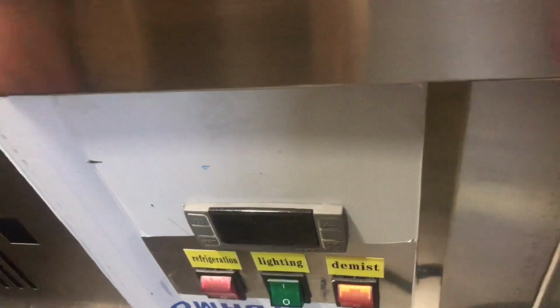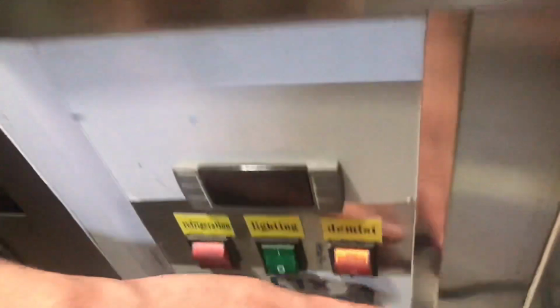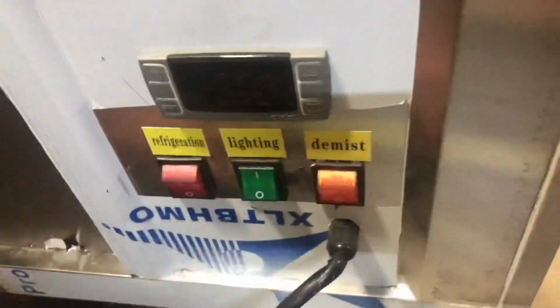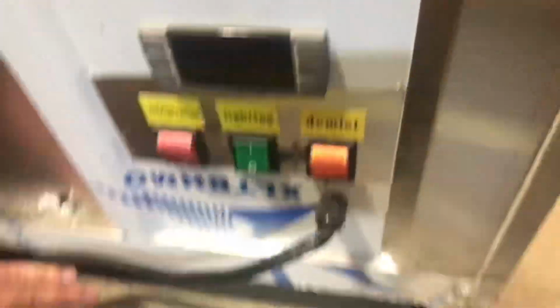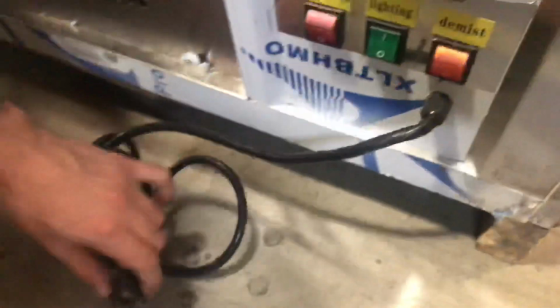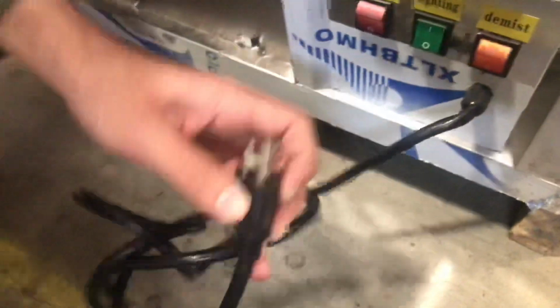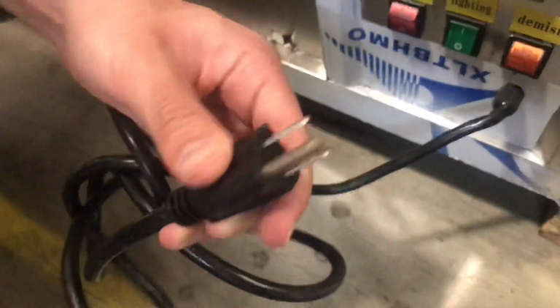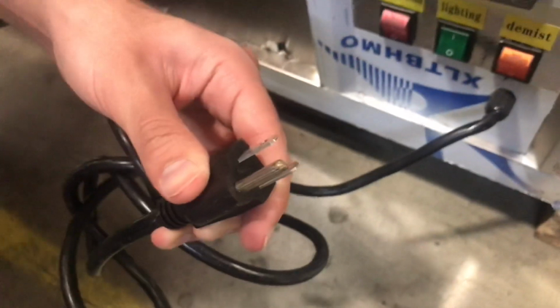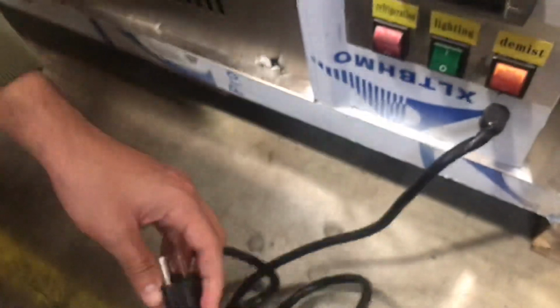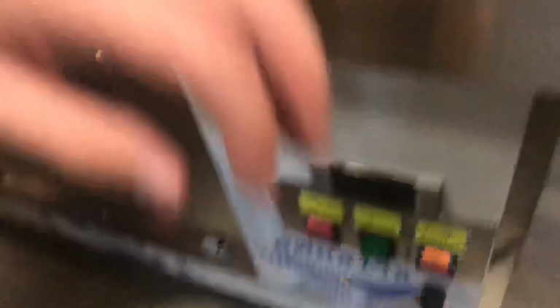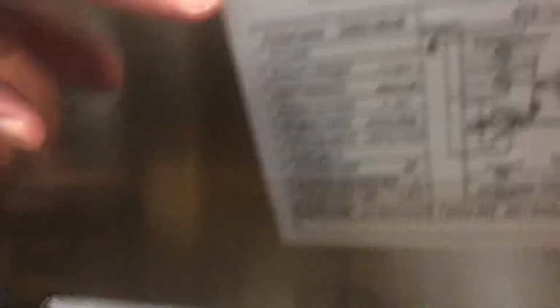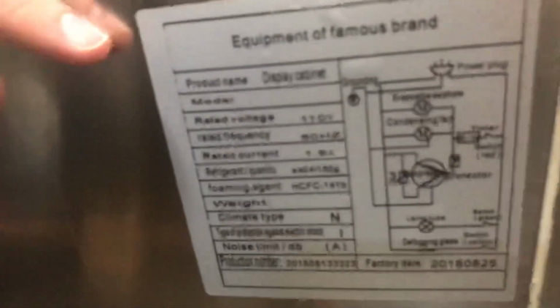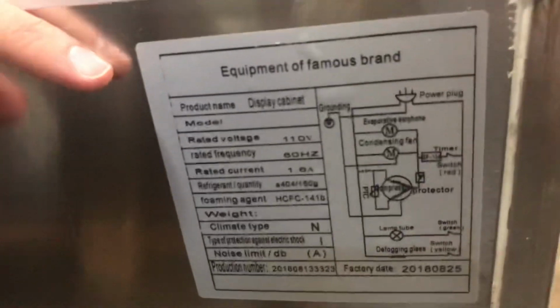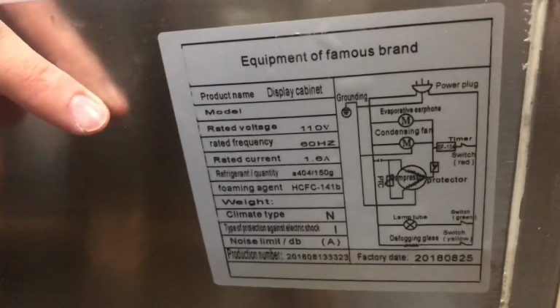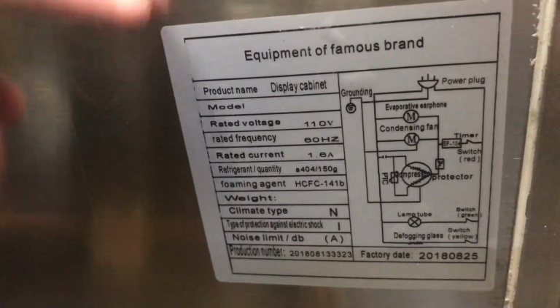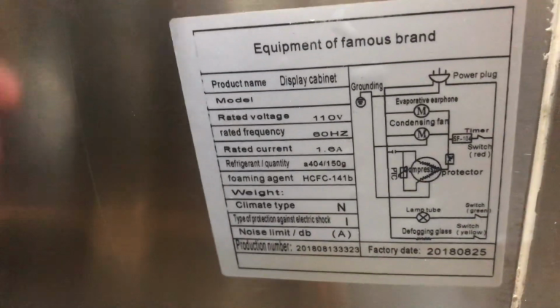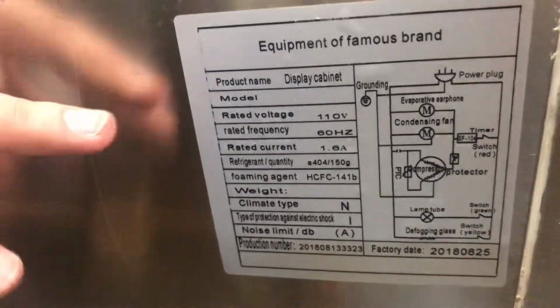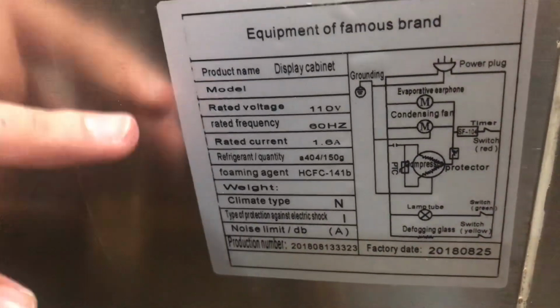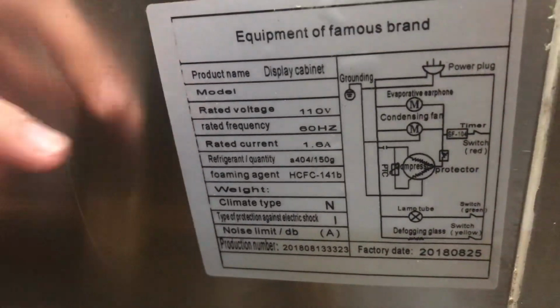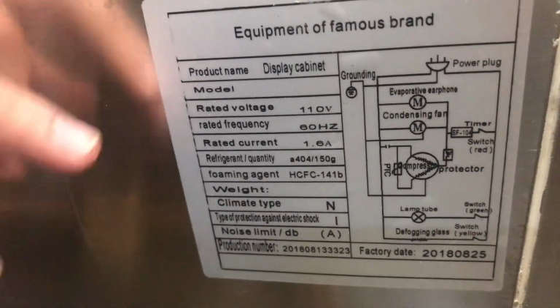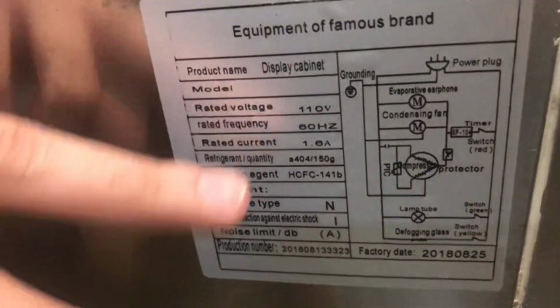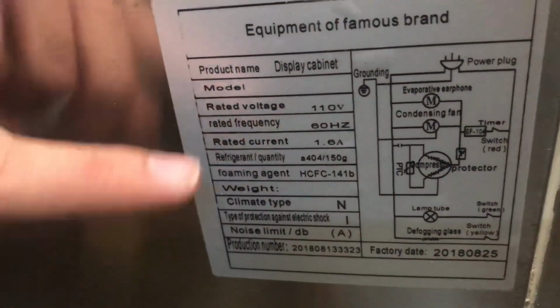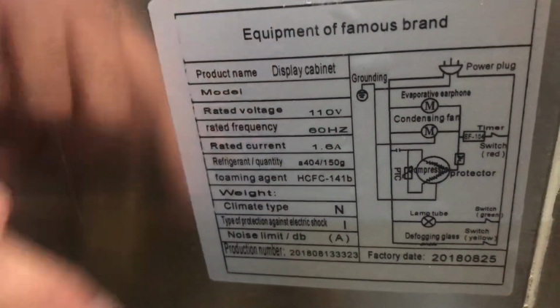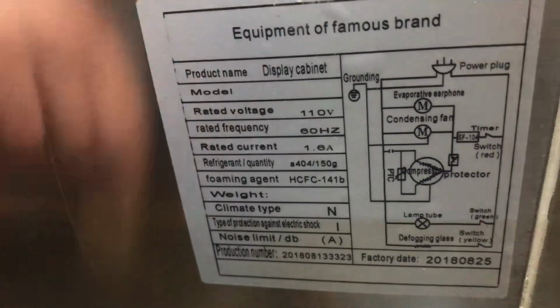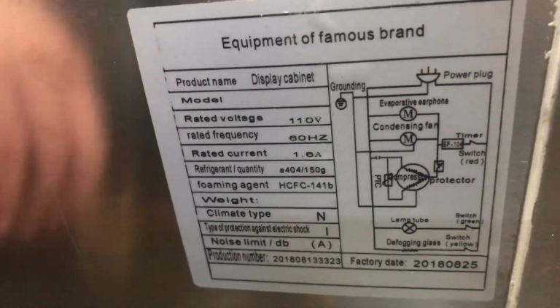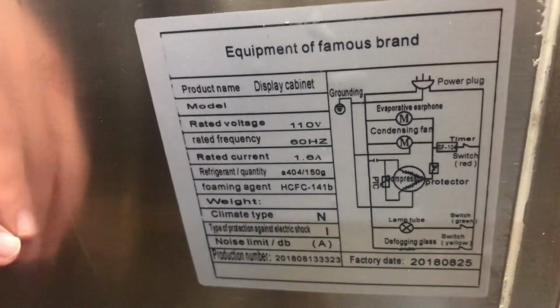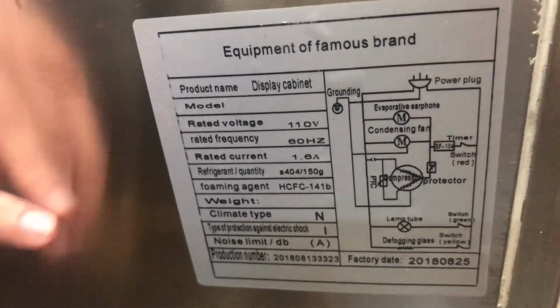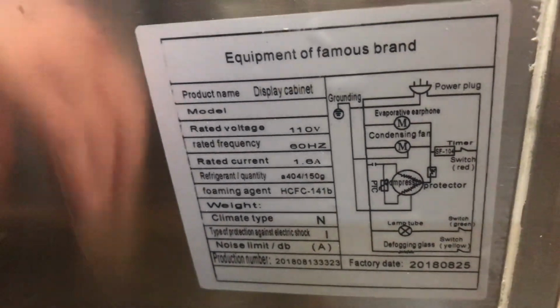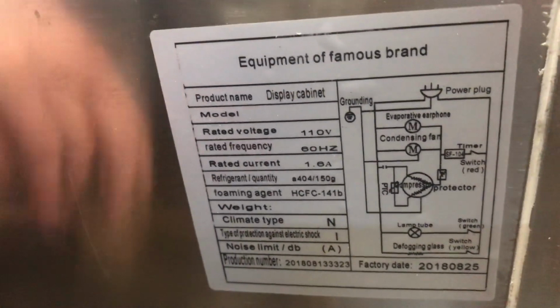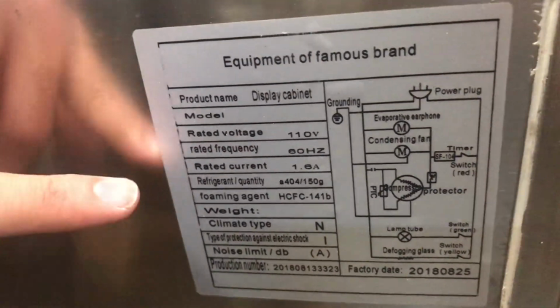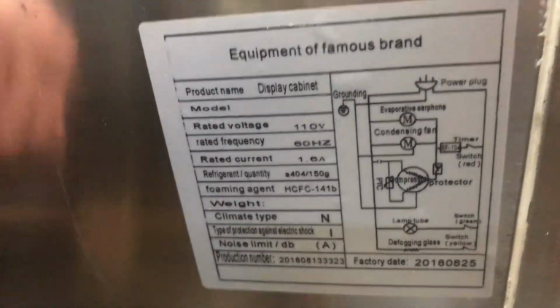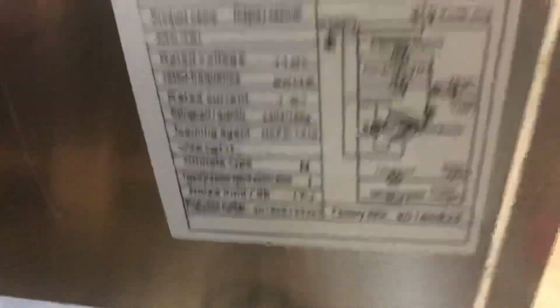The unit runs on 110 voltage, so it's a standard plug. On the back of the unit you have a sticker with all the electrical information — voltage, hertz, amps — all that information you can locate right there on the back of the unit.